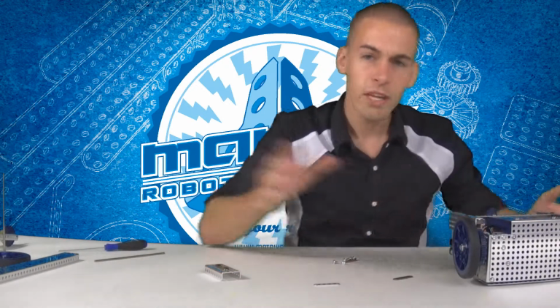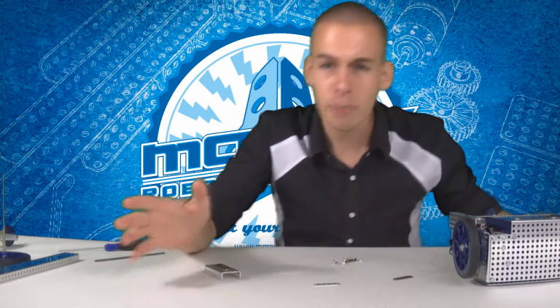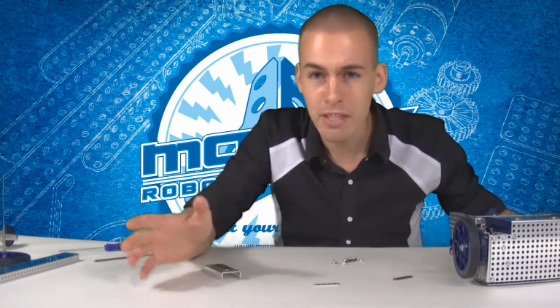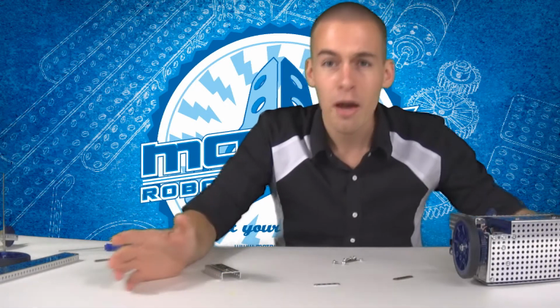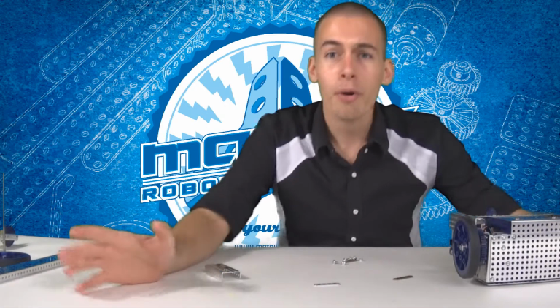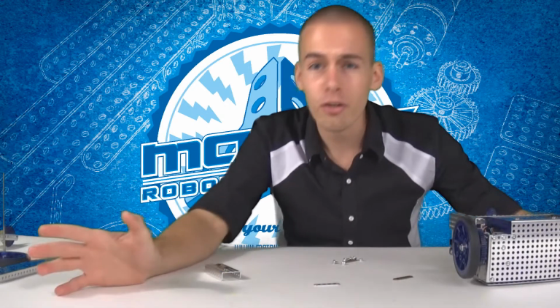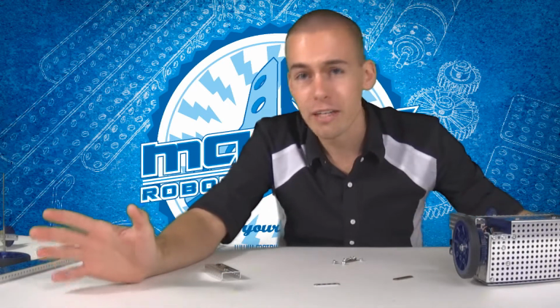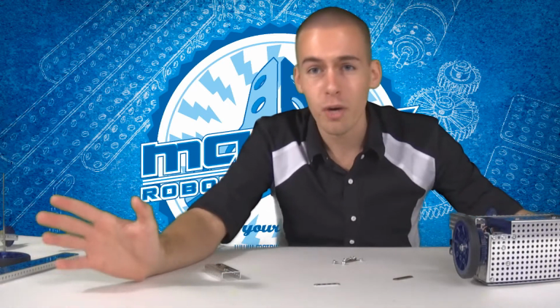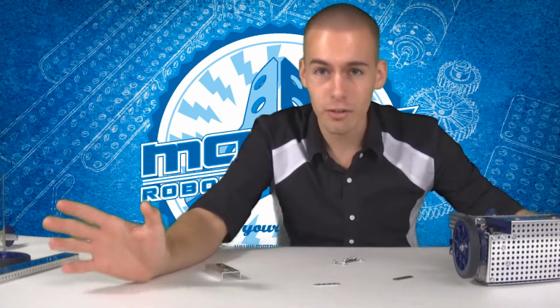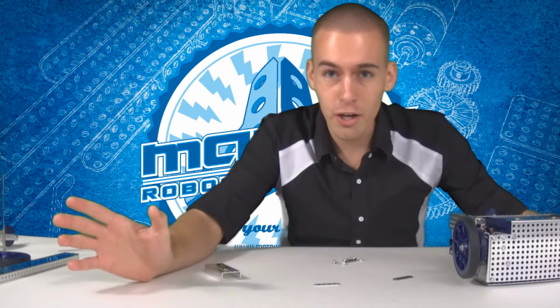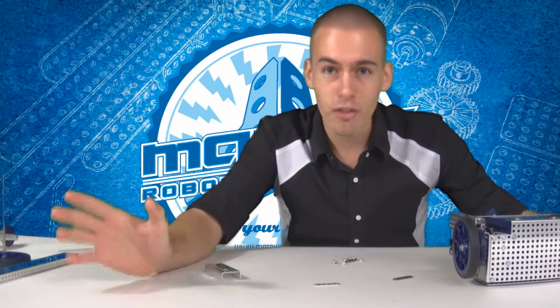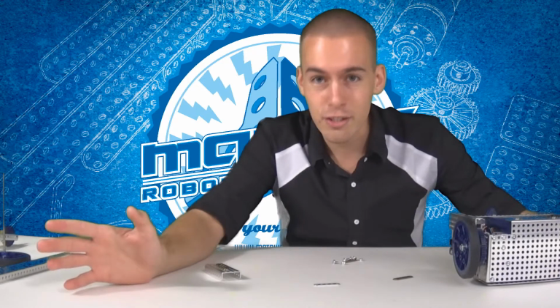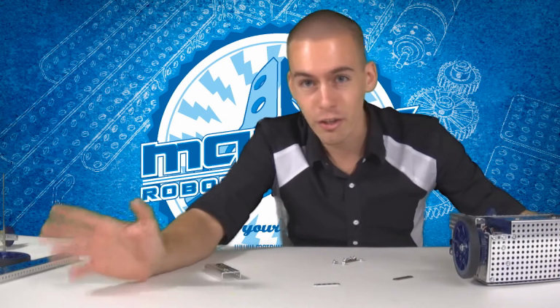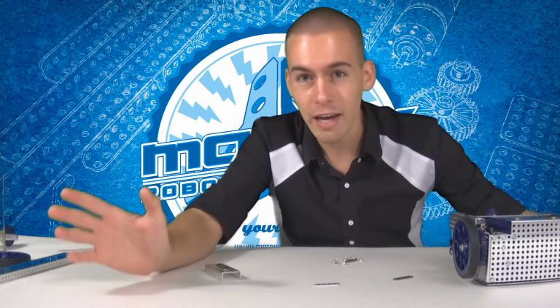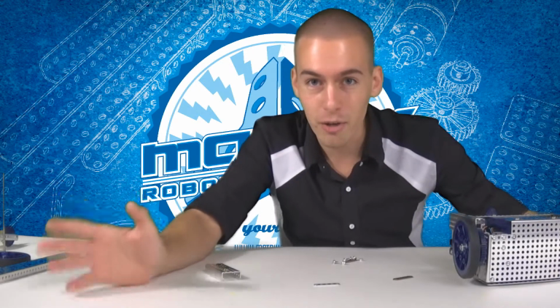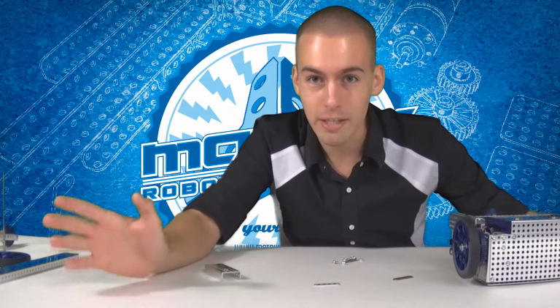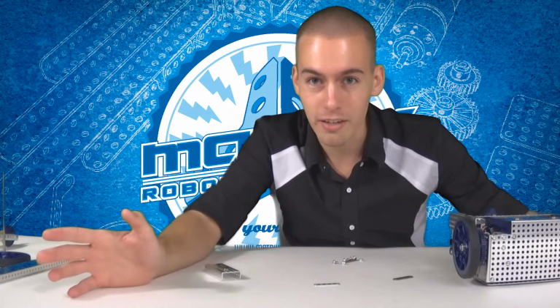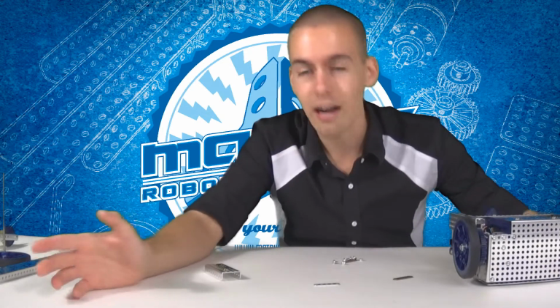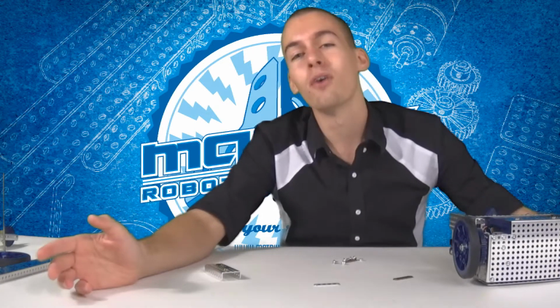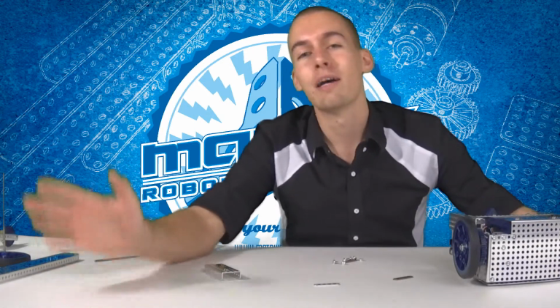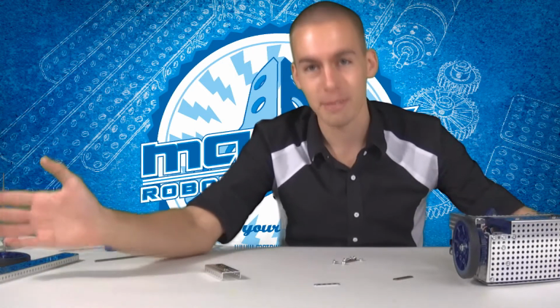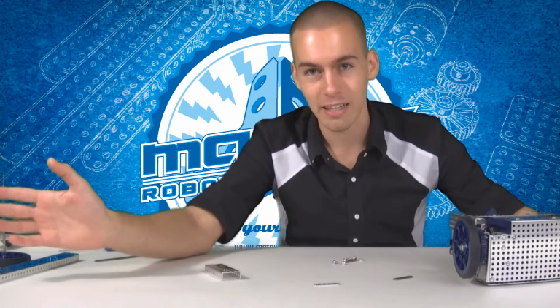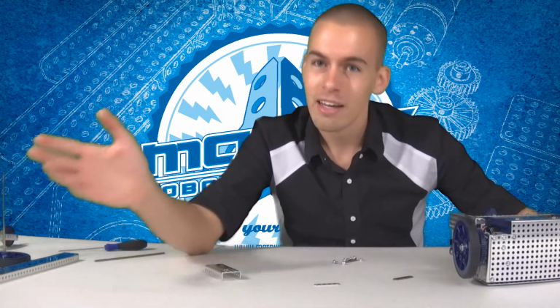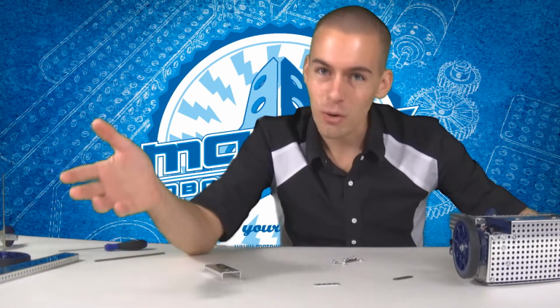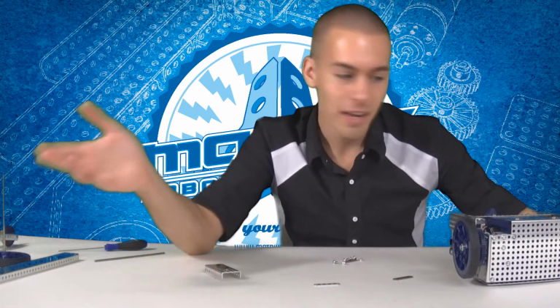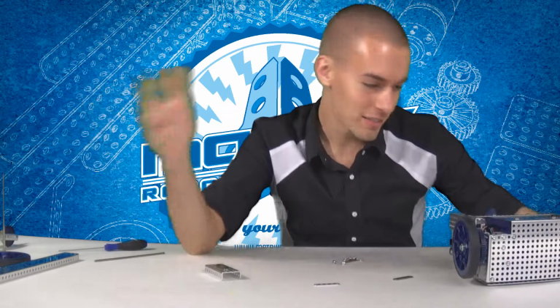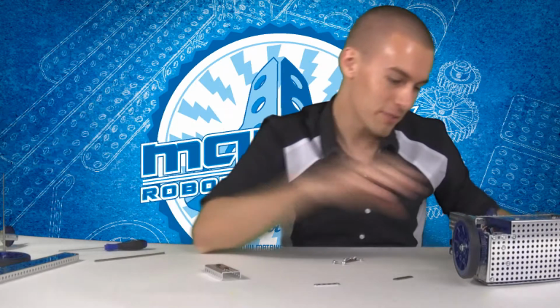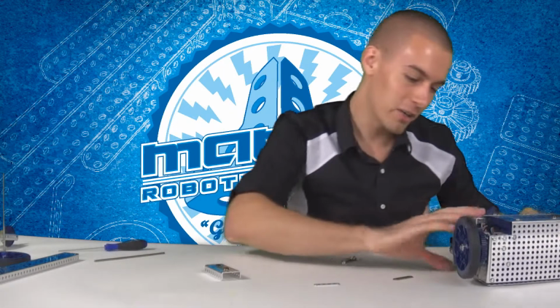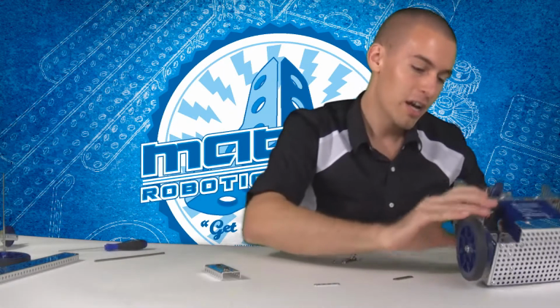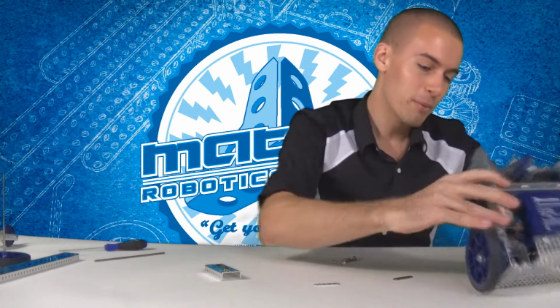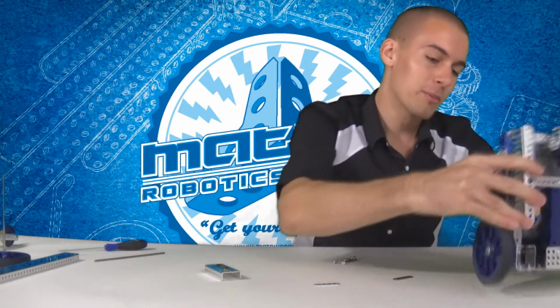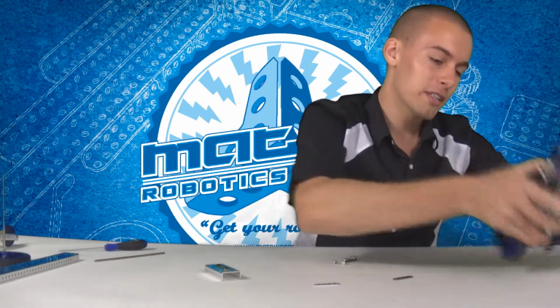Now you might be saying, 'But Colton, I just watched your video on the racer and you didn't have bearing plates on there.' I know — I made a mistake. Hence this video about bearing plates.